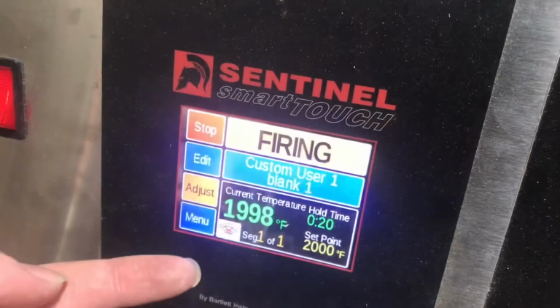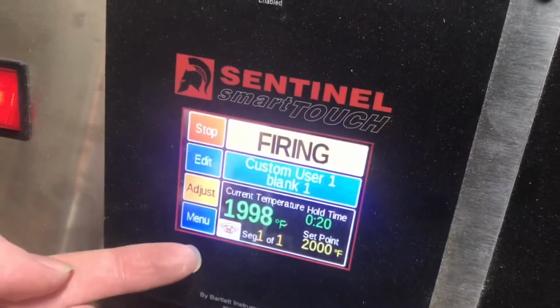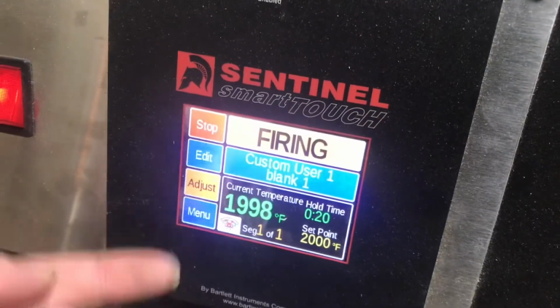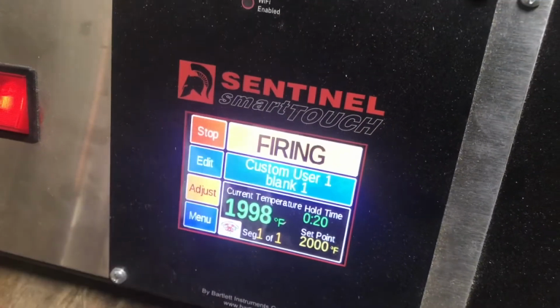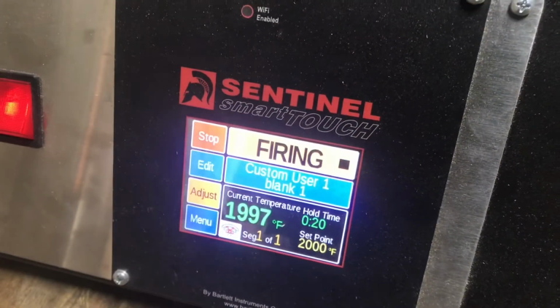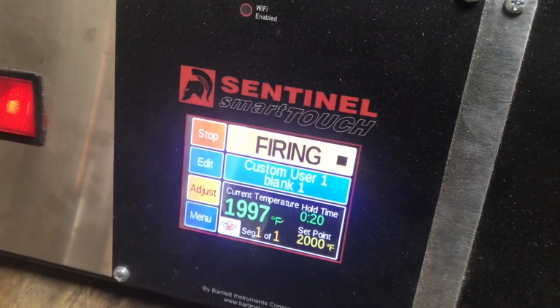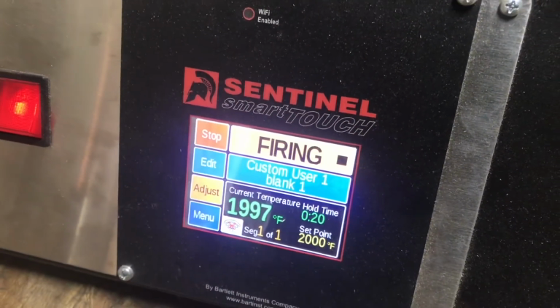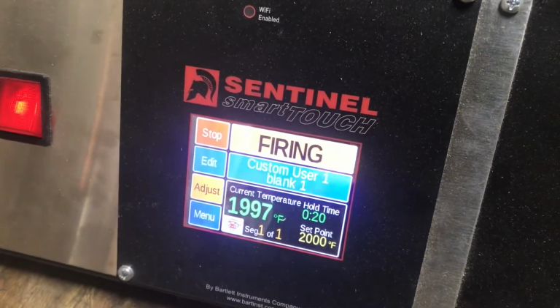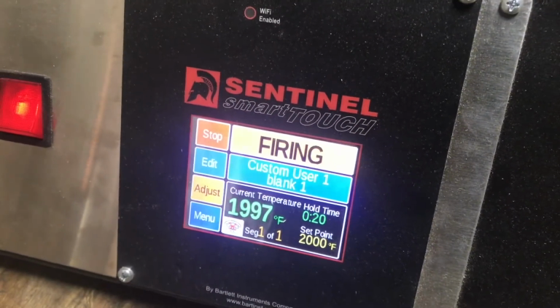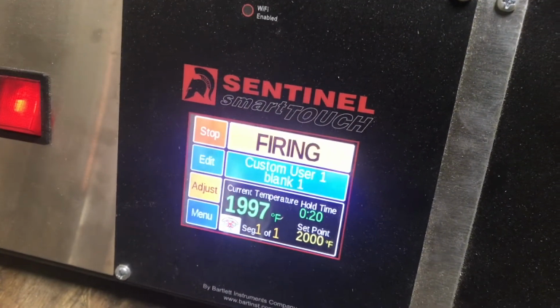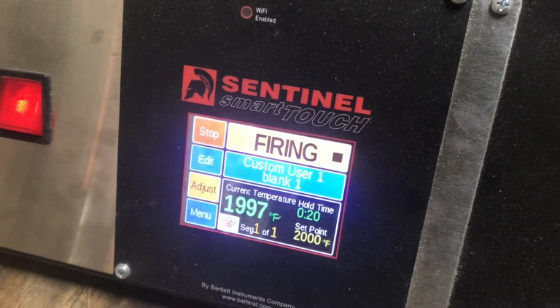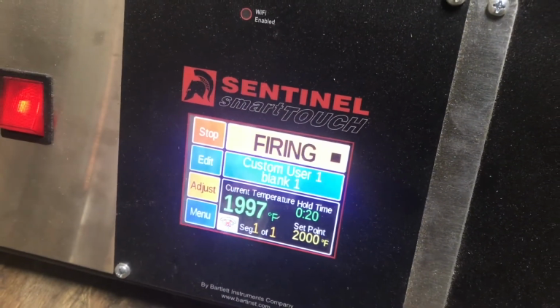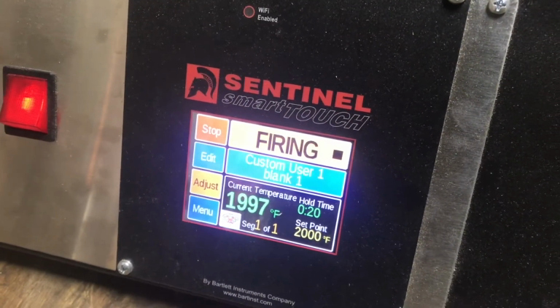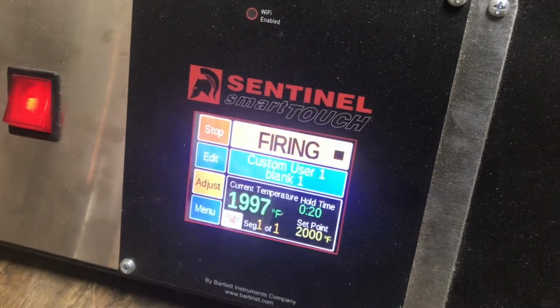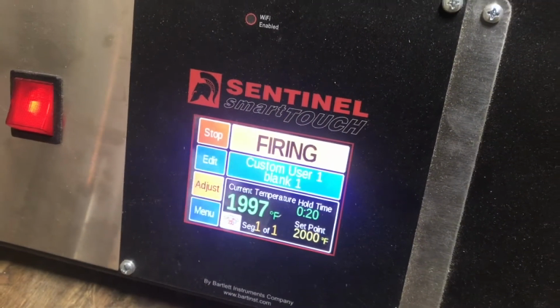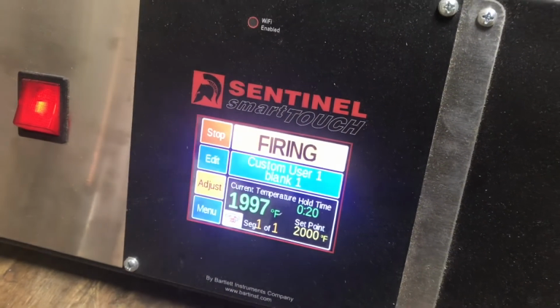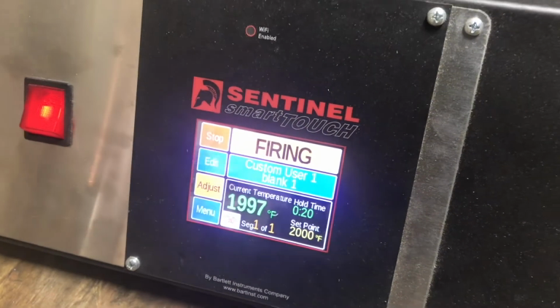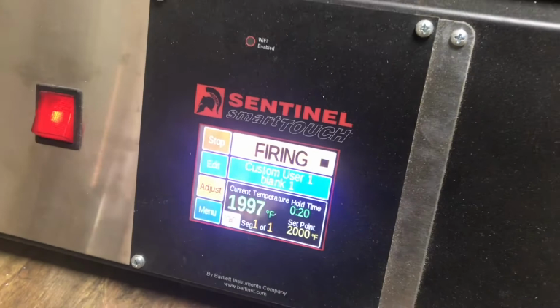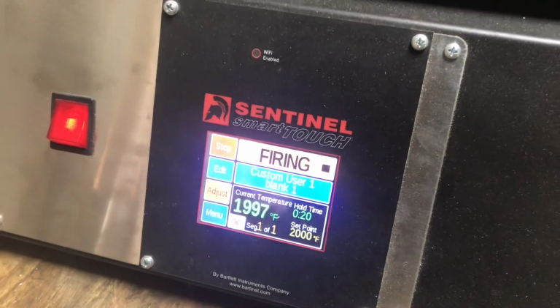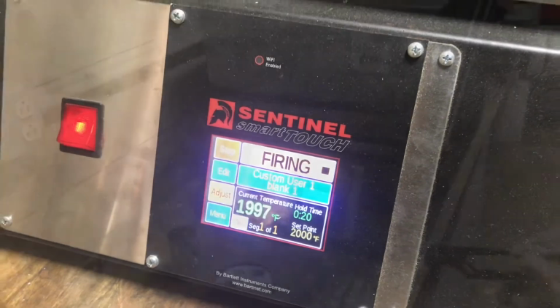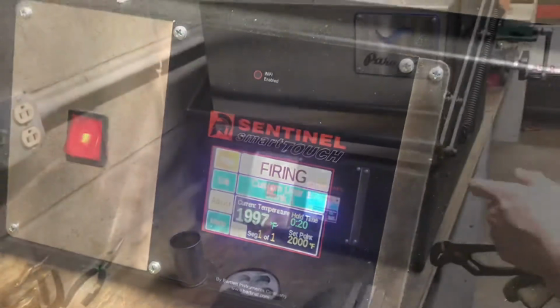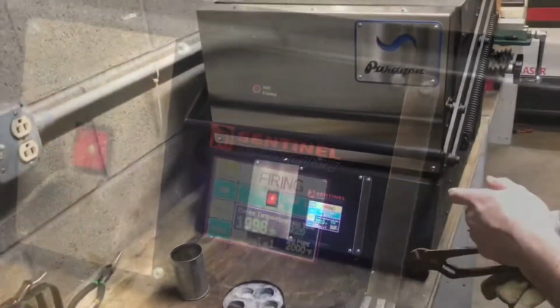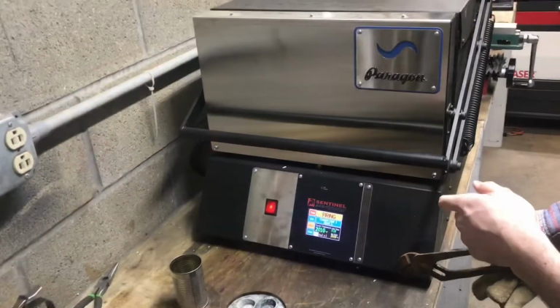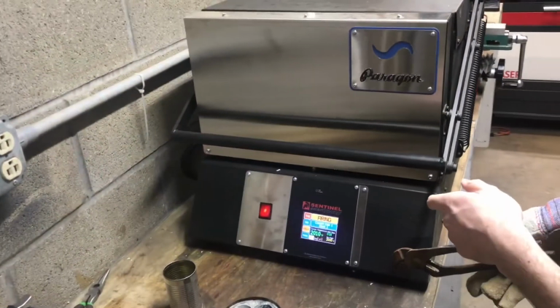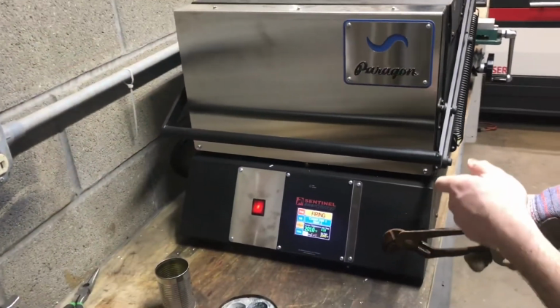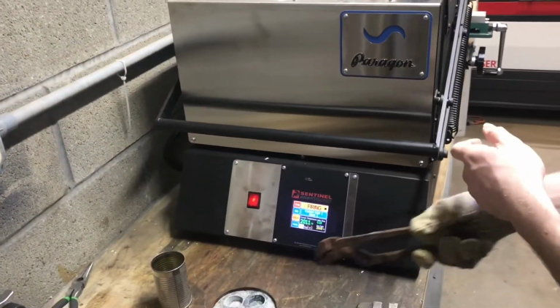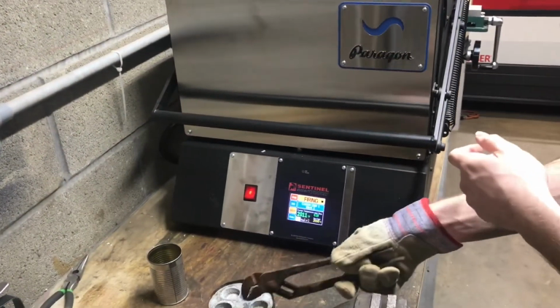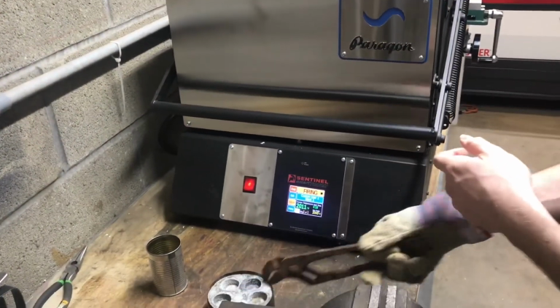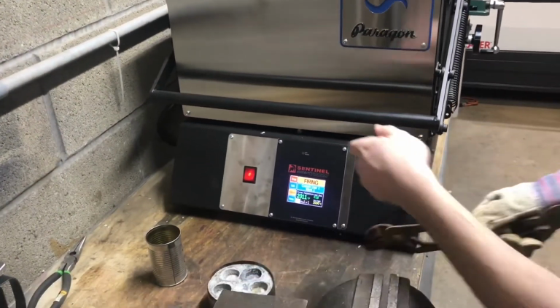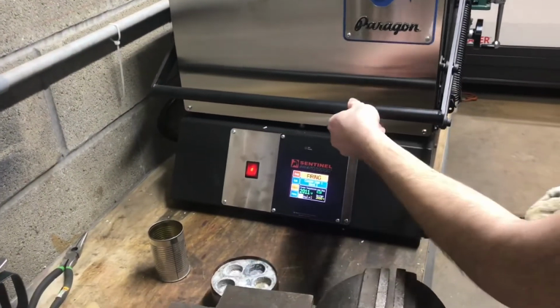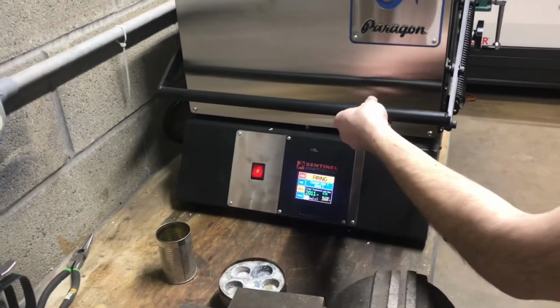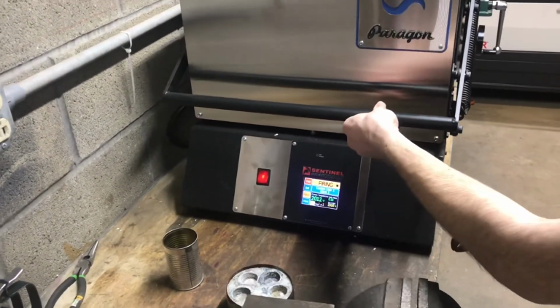It surpassed the melt point of copper. I'm going to give it just a little bit so it has time to melt. We're ready to pour. I'll take it out and put it in our hand gift mold.